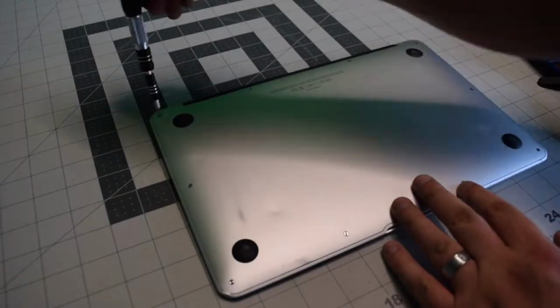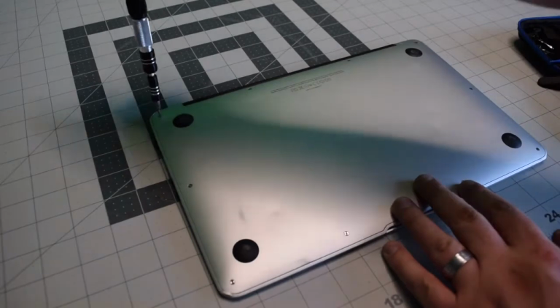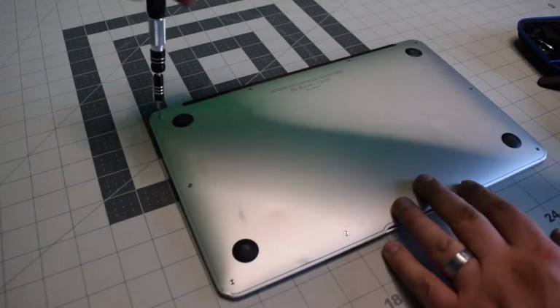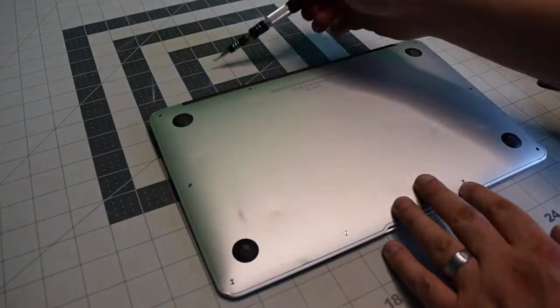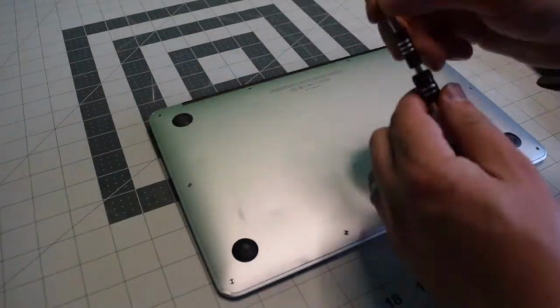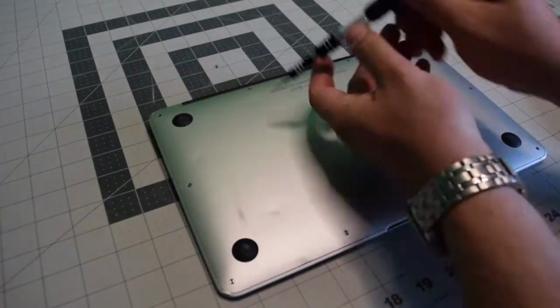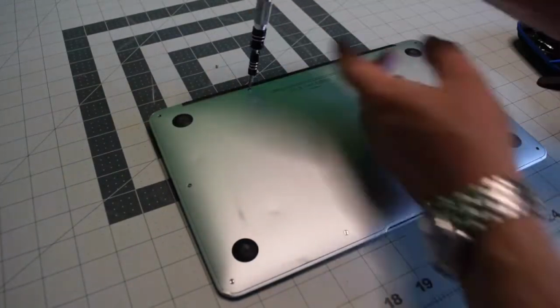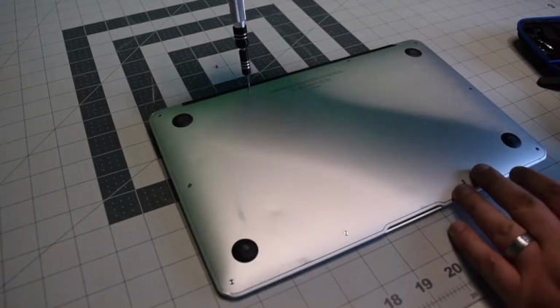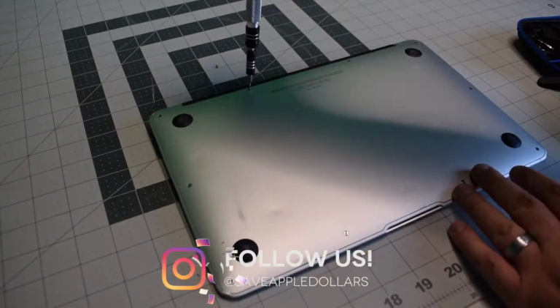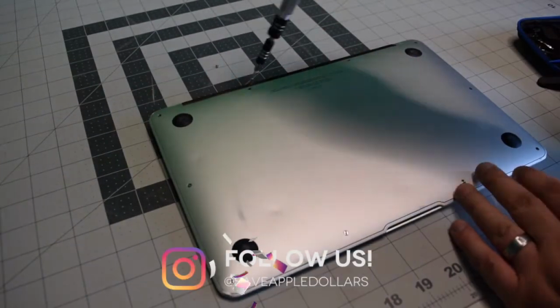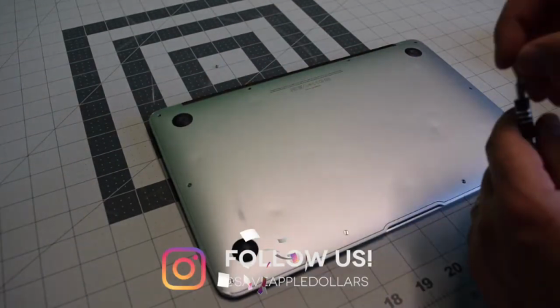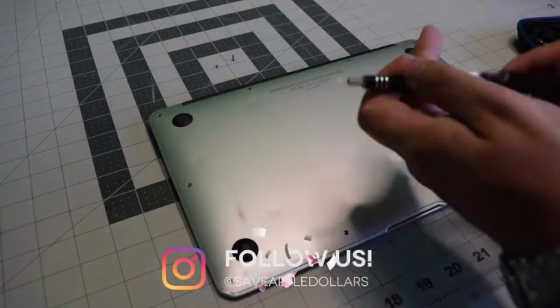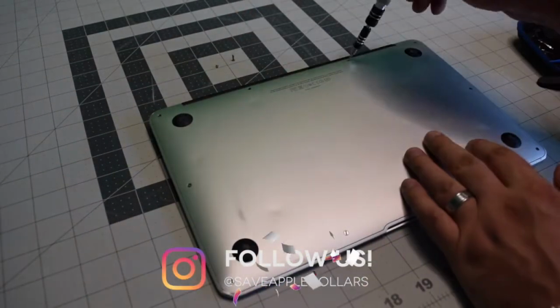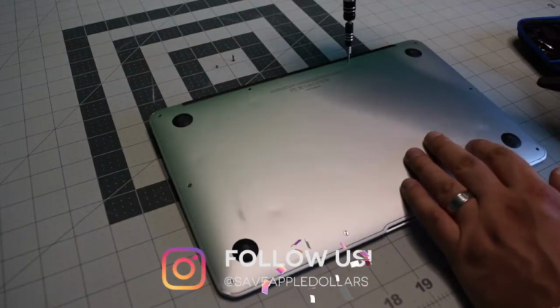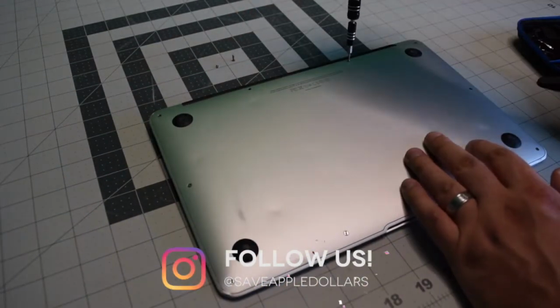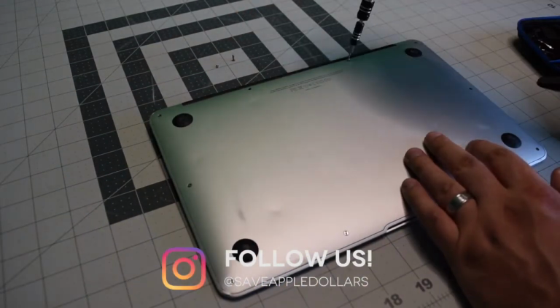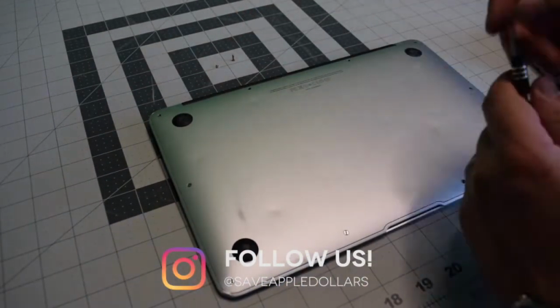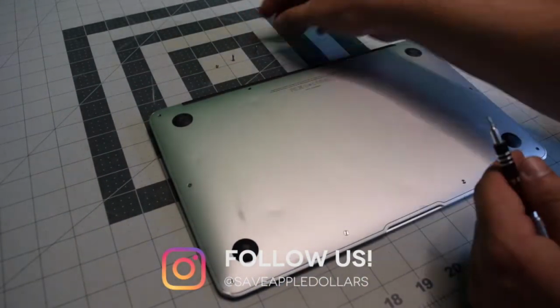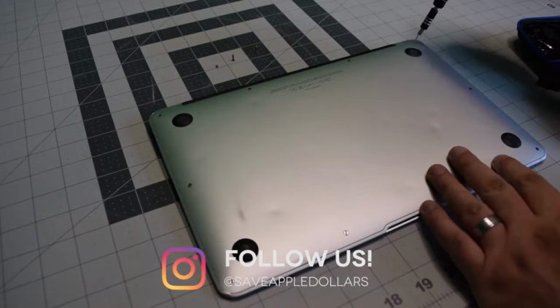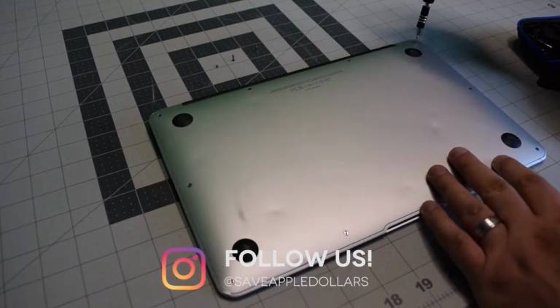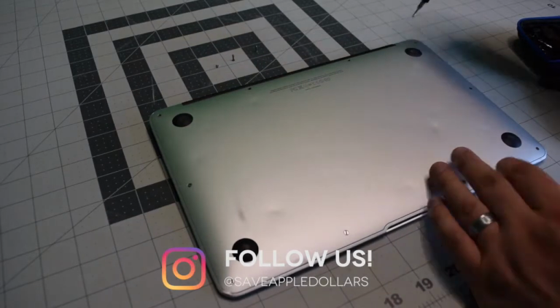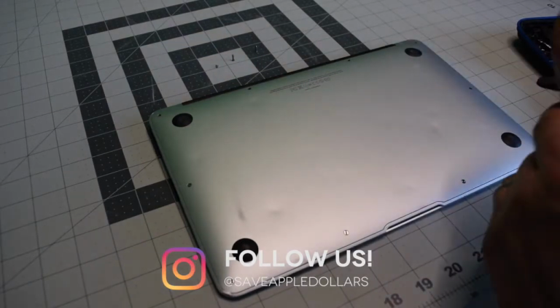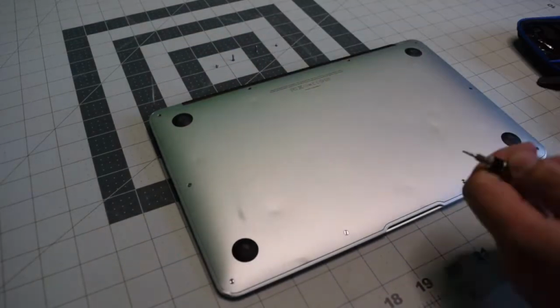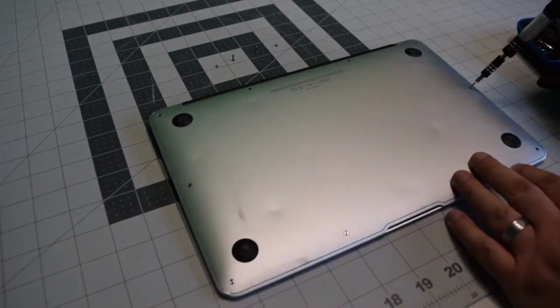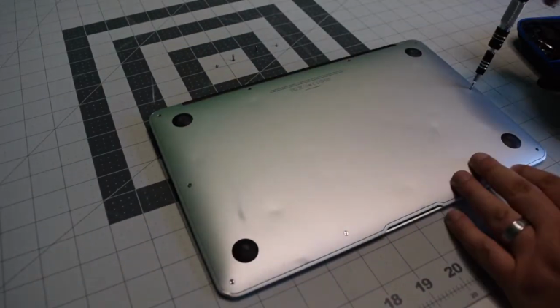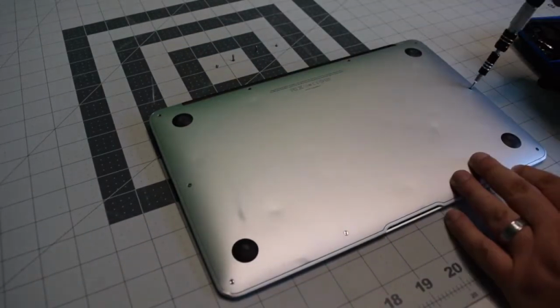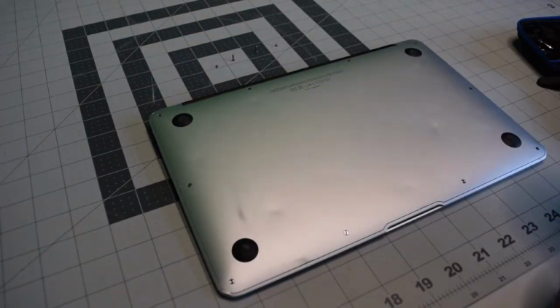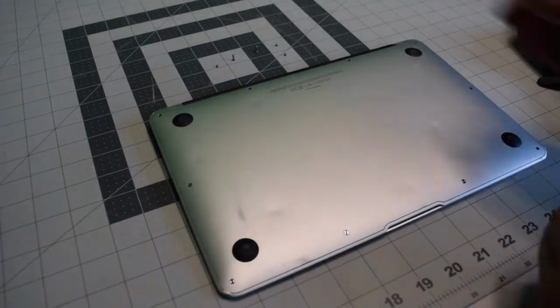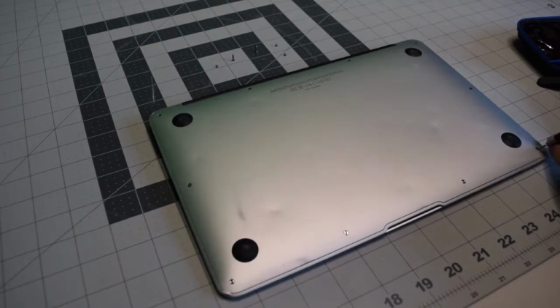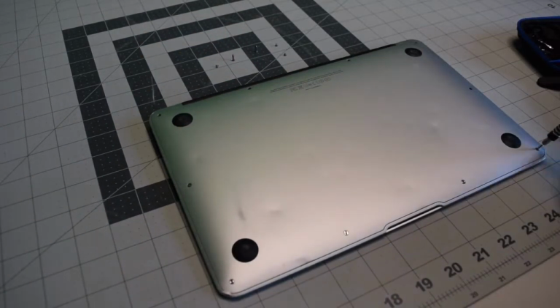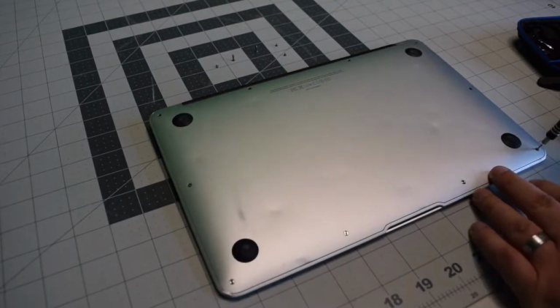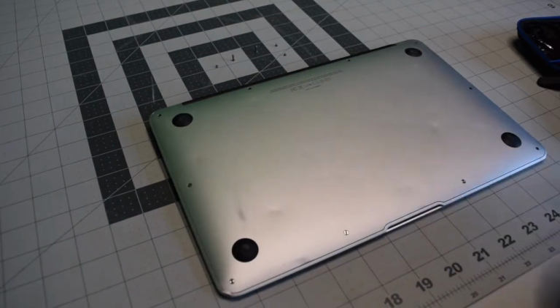Start in the top left and remove the short screw. The next two screws are slightly longer, keep an eye on that, and then the remaining seven screws are all short.